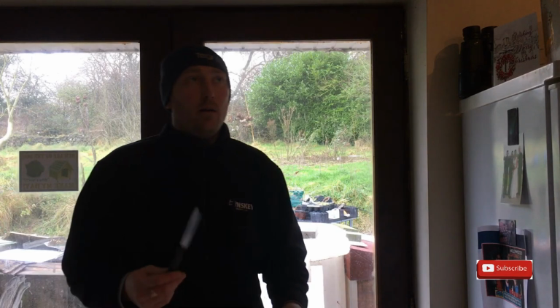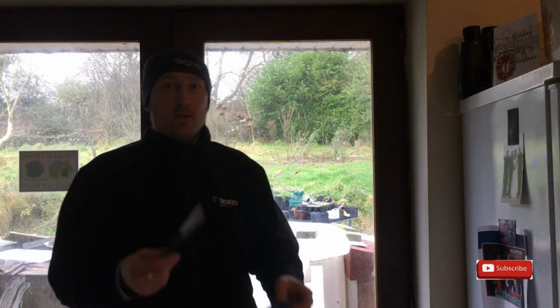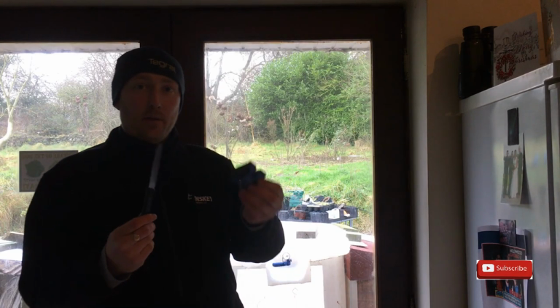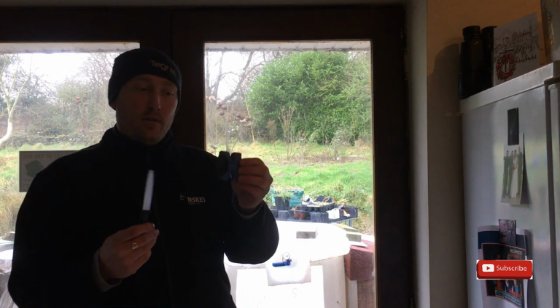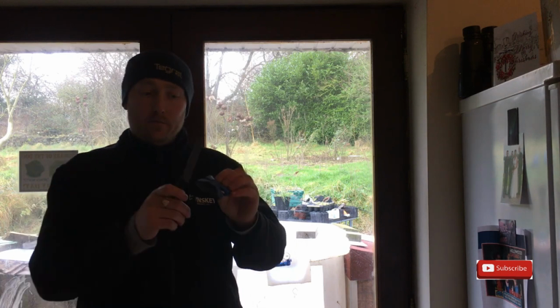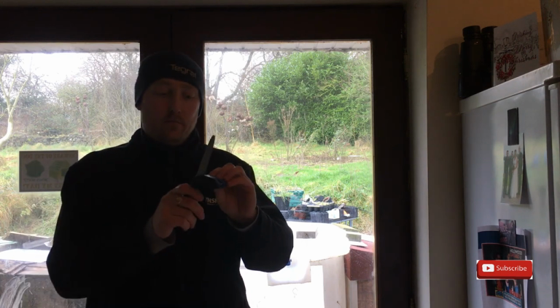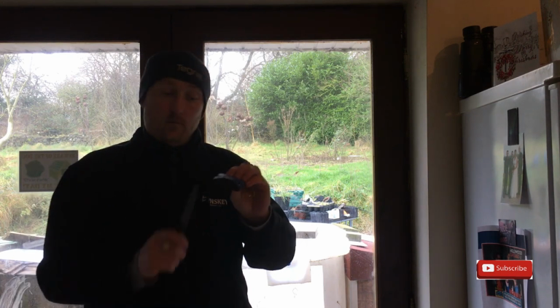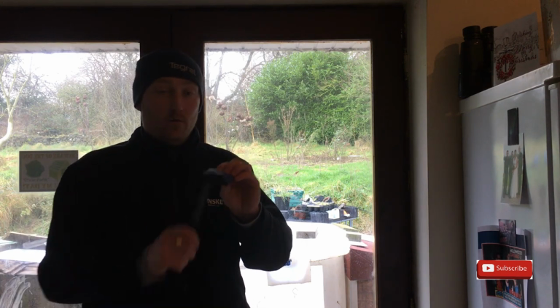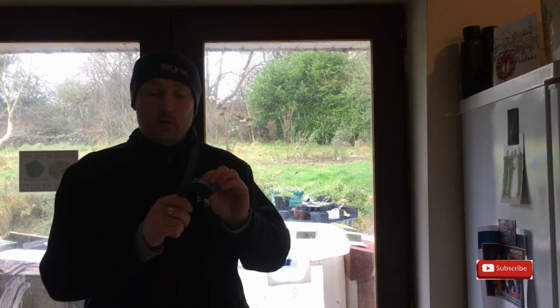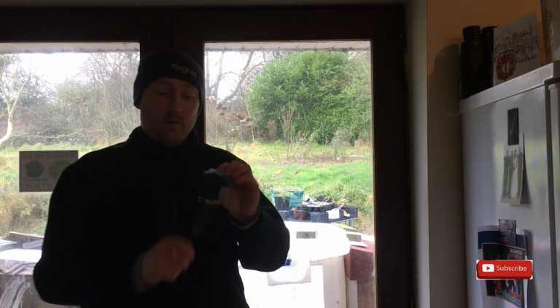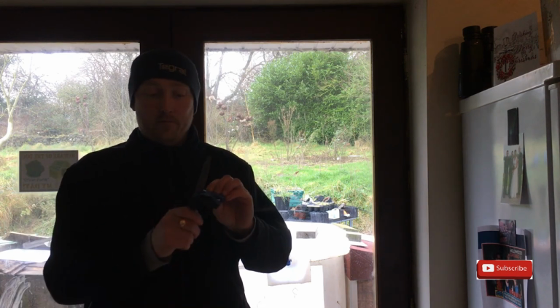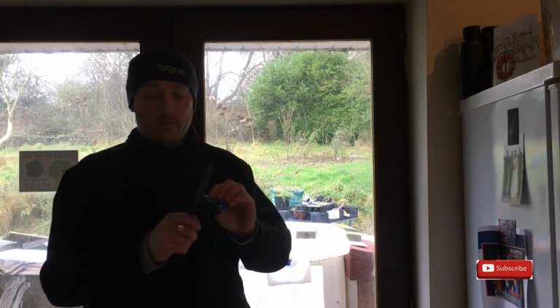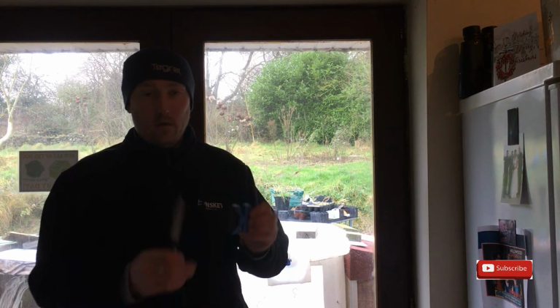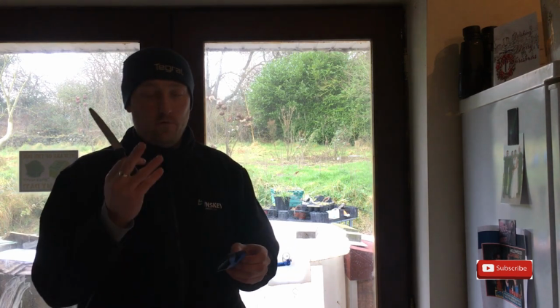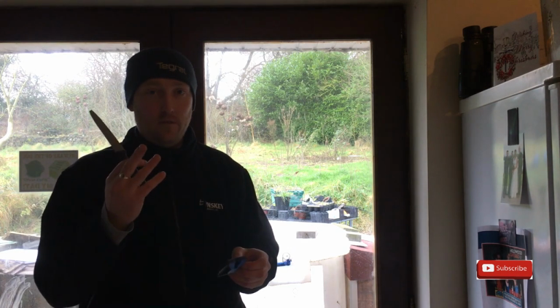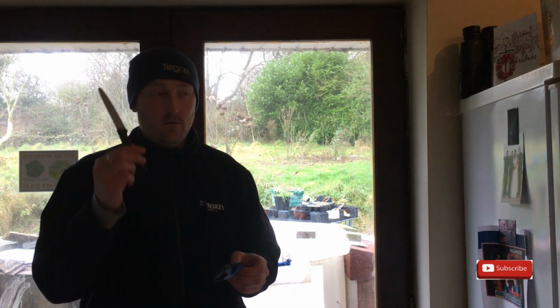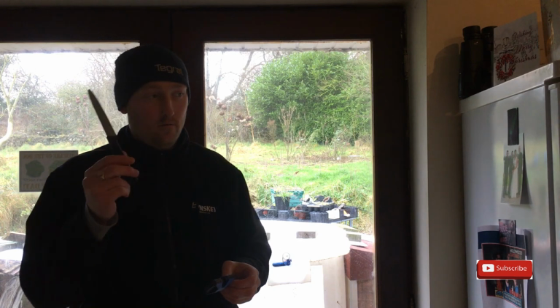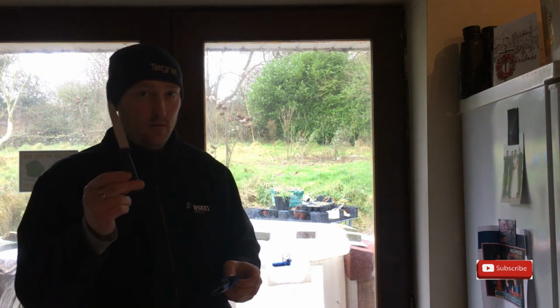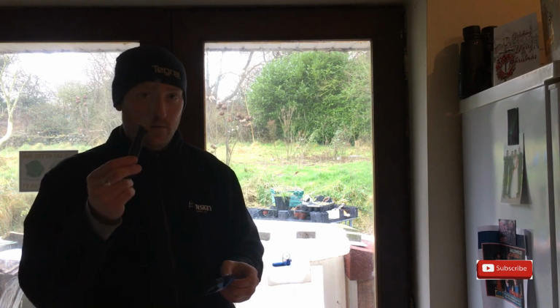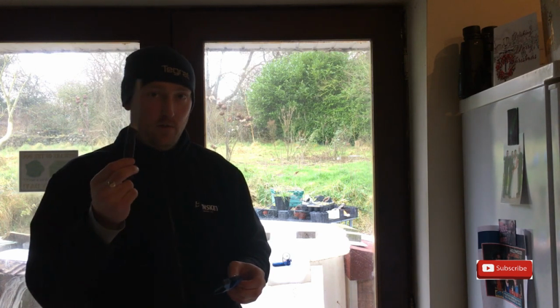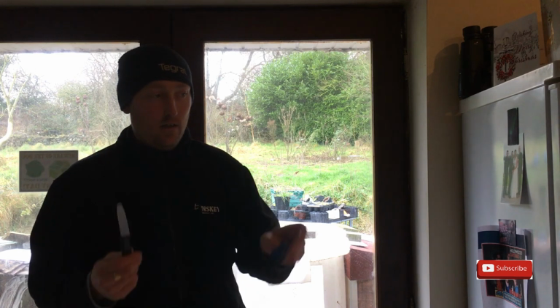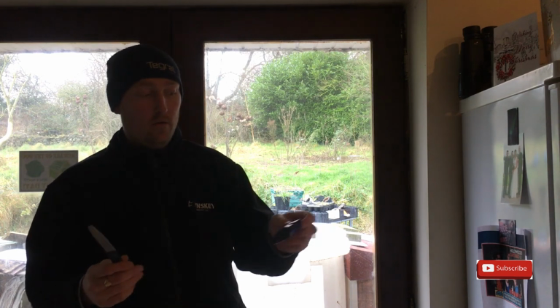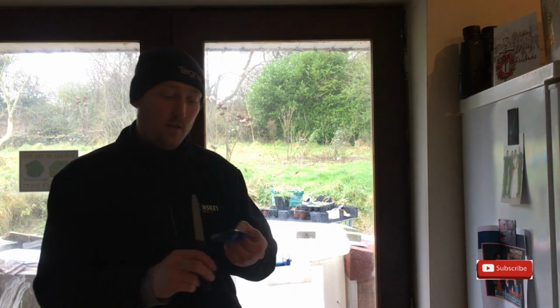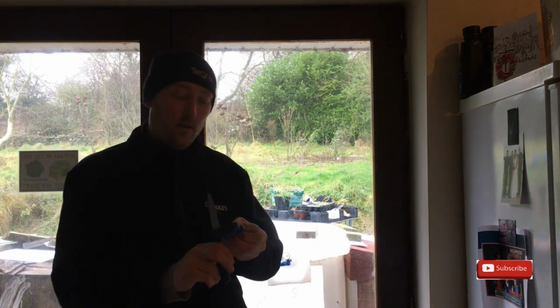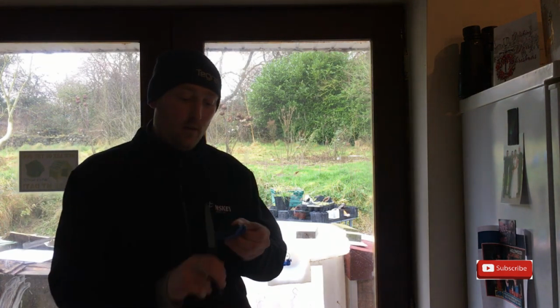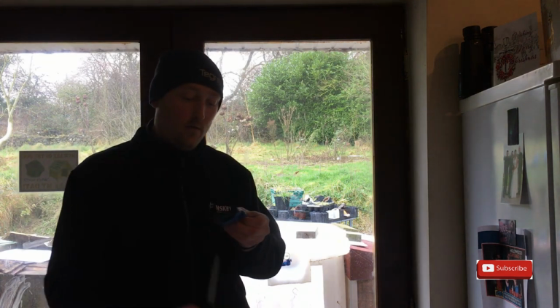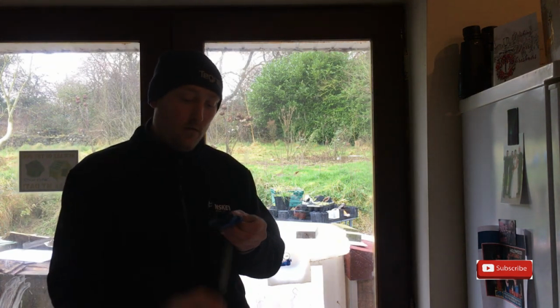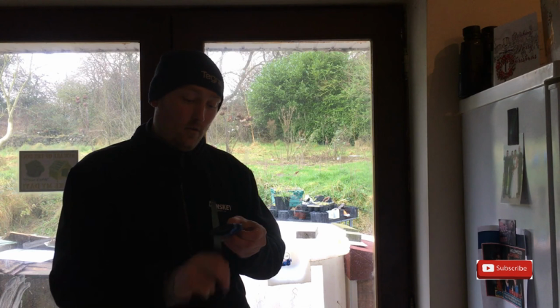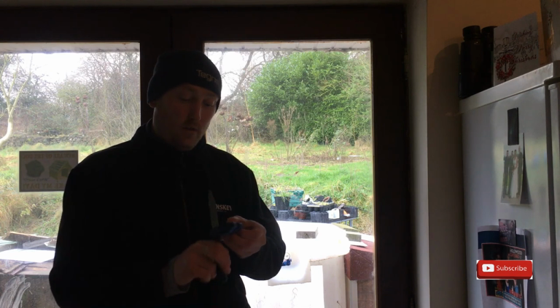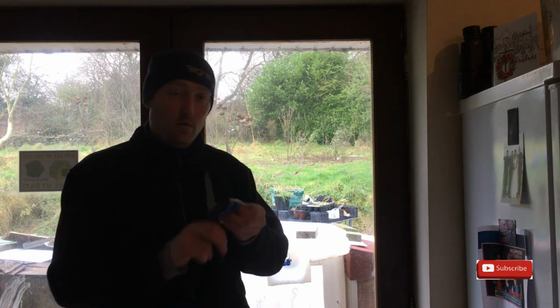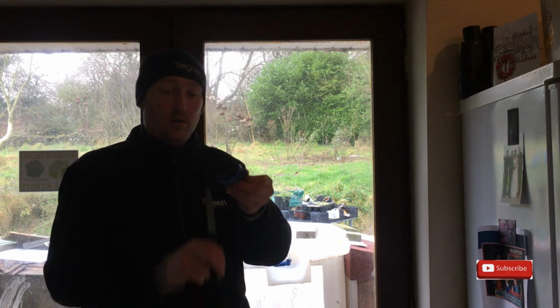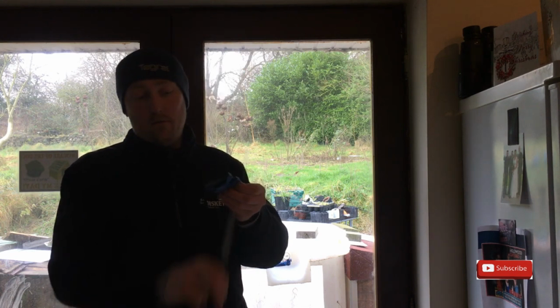I'm going to start sharpening my knives, just run them through the sharpener. I've got three knives. This is my favourite. I've got a boner knife and a fillet knife here as well. It just needs a few runs through the sharpener.